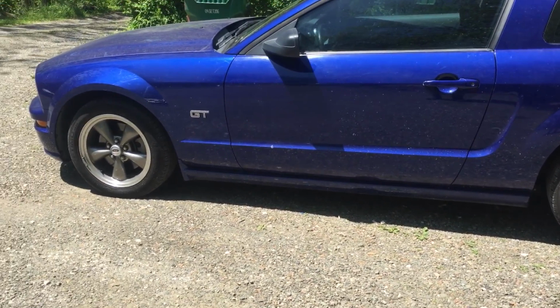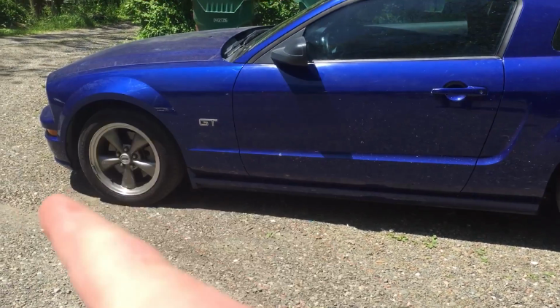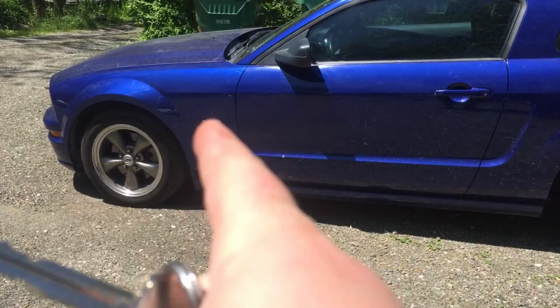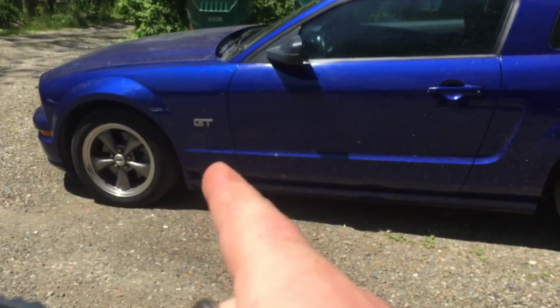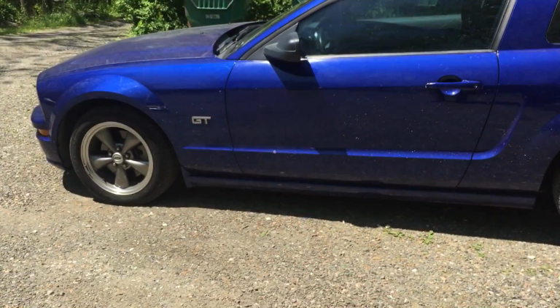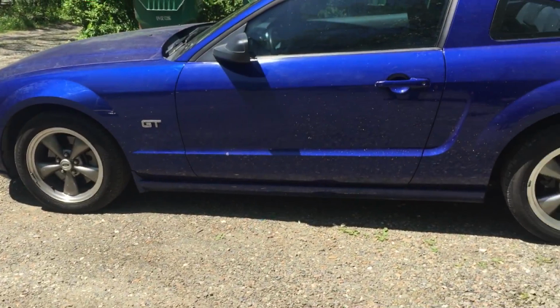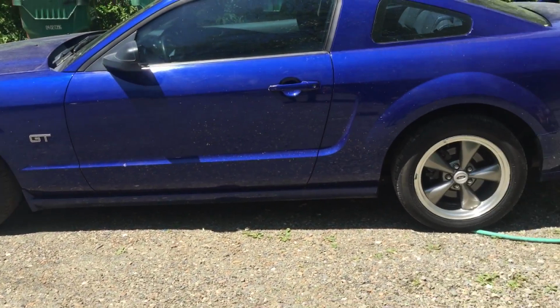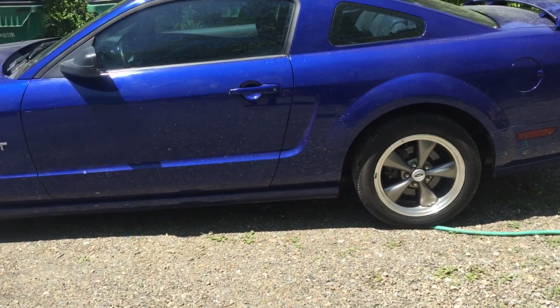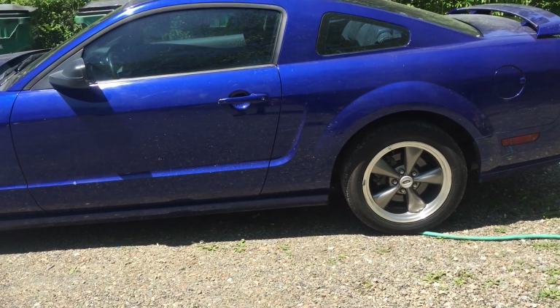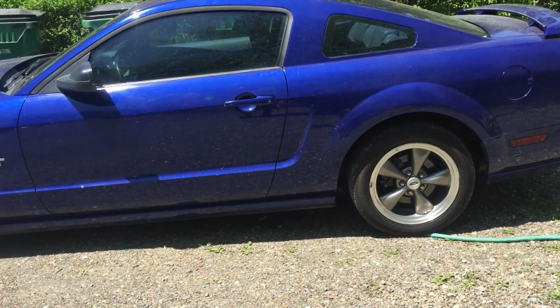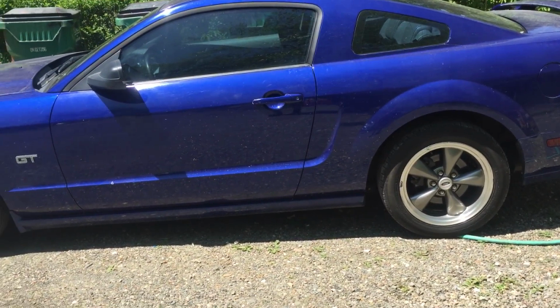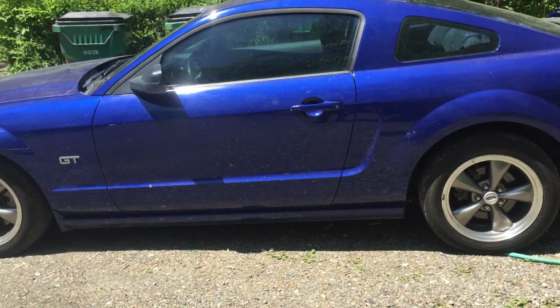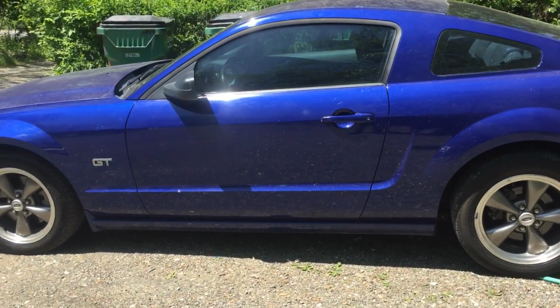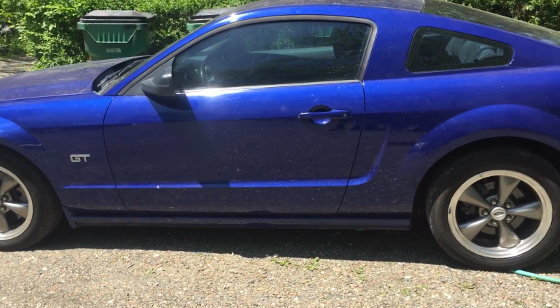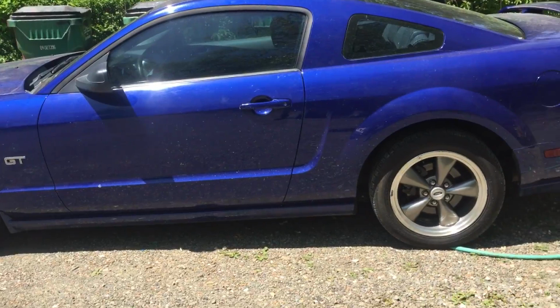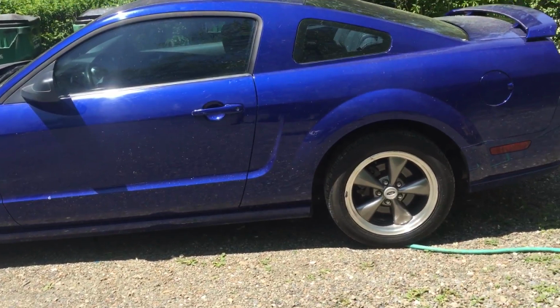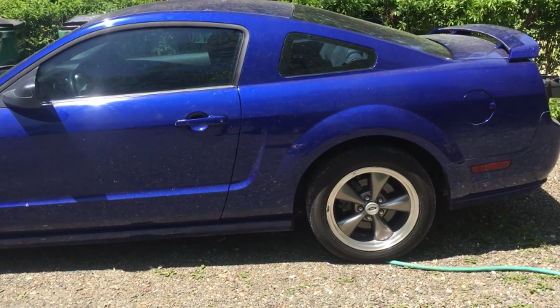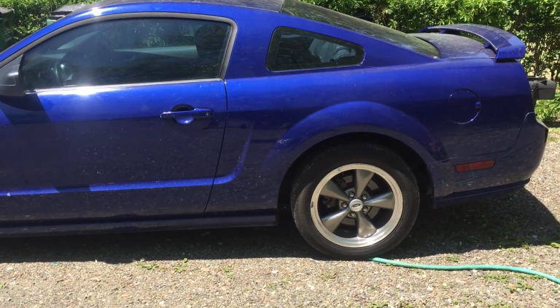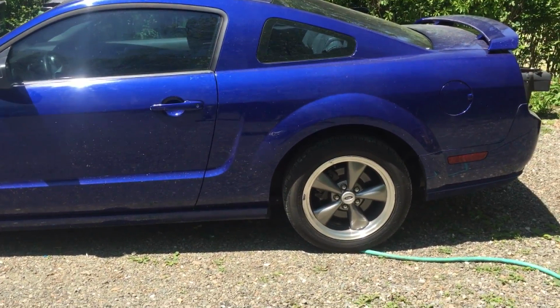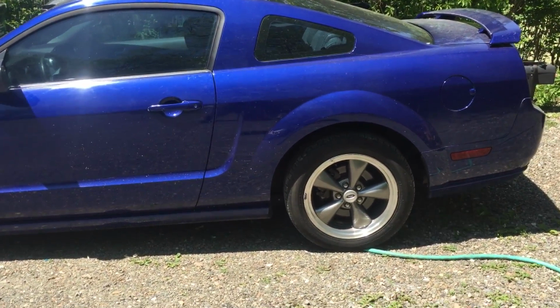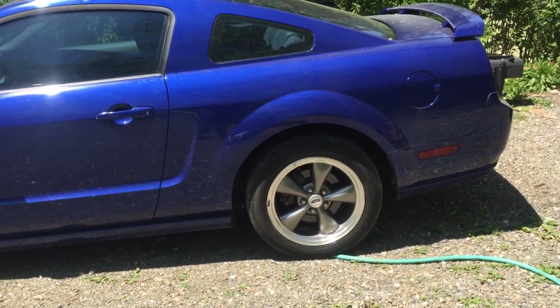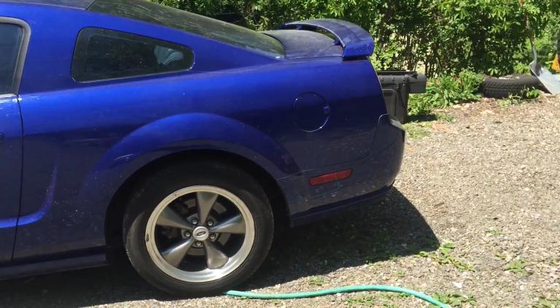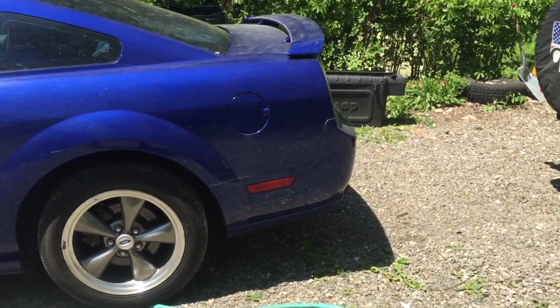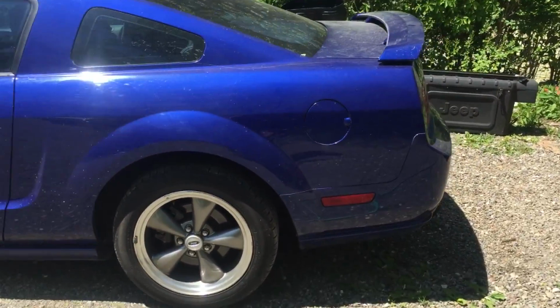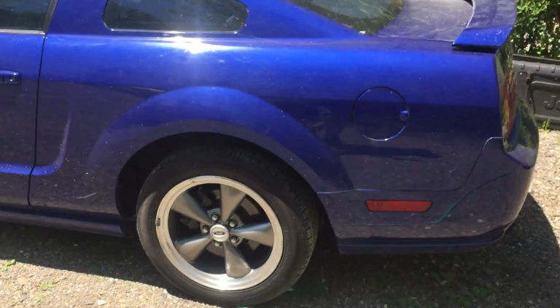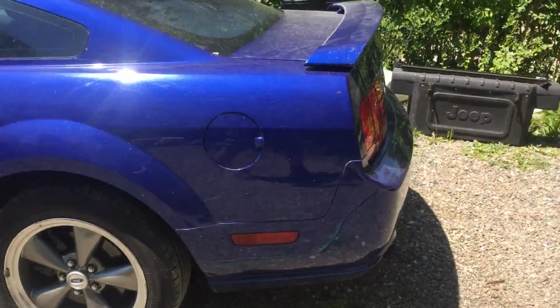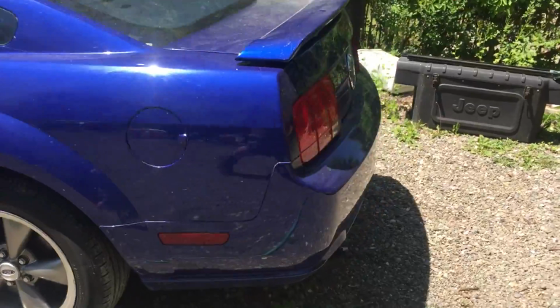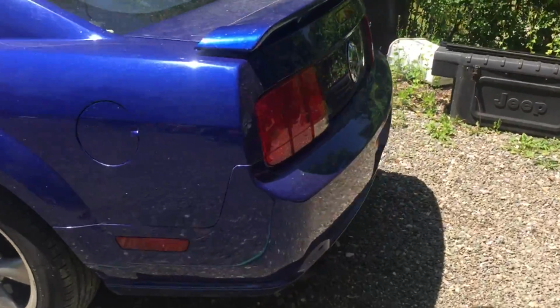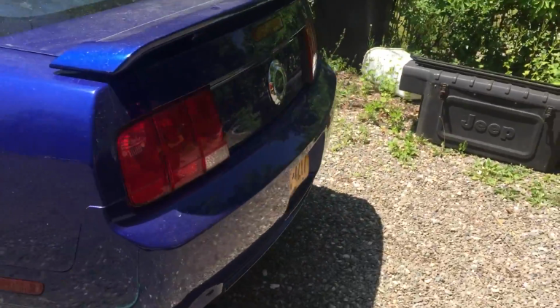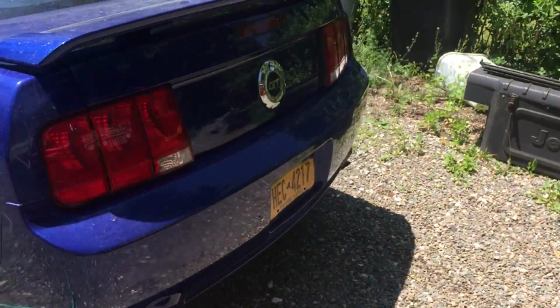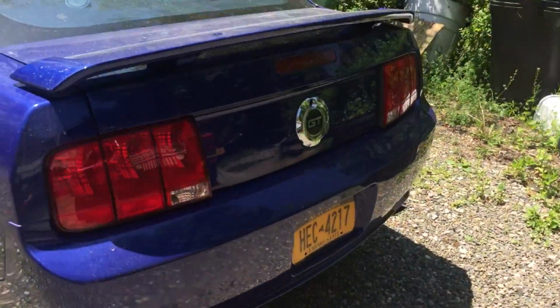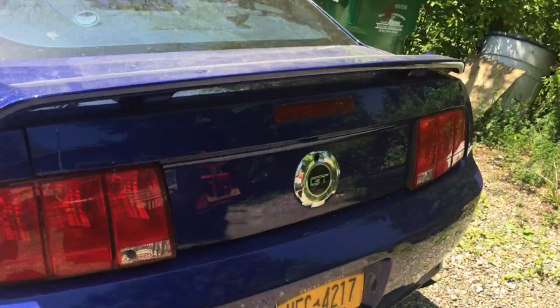As you can see by the GT symbol there. V8 with the 5-speed. I'm pretty sure all GTs are V8, but for those of you who don't know that — it's blue, as you can see. If you couldn't tell, it's blue.